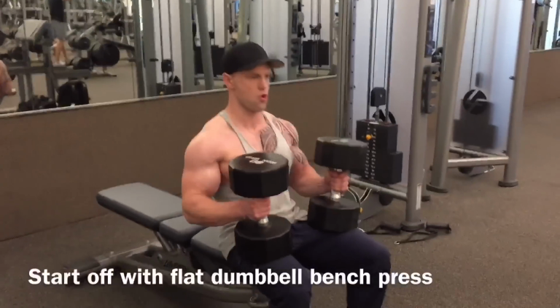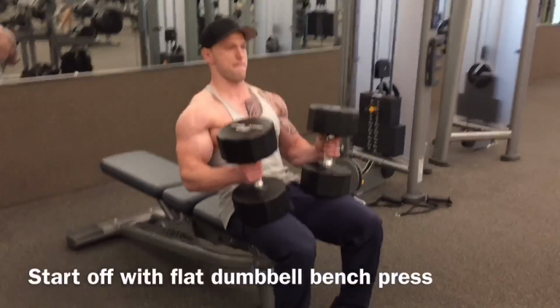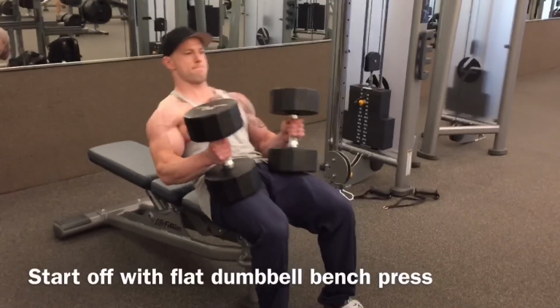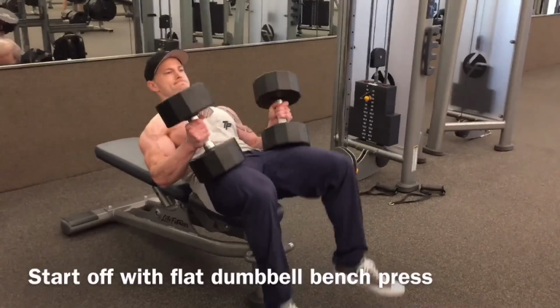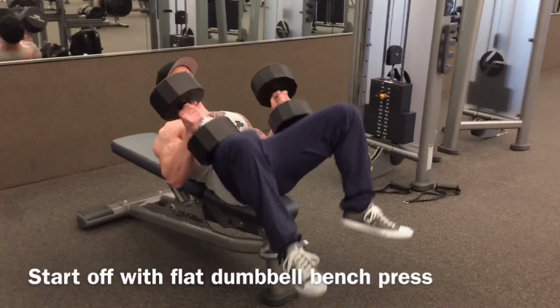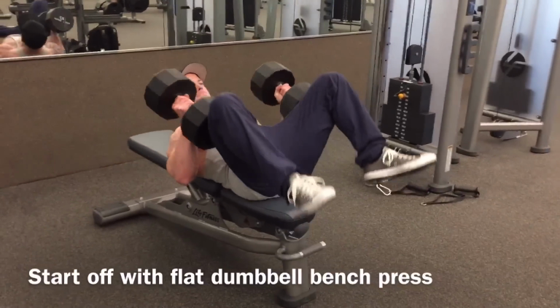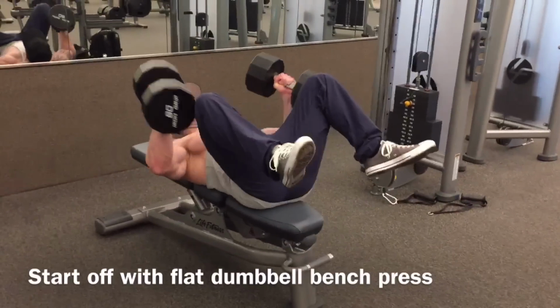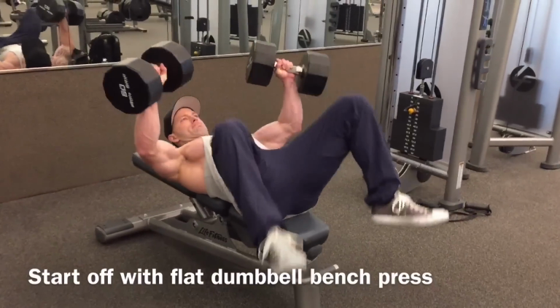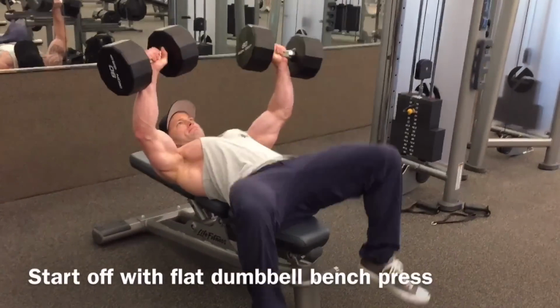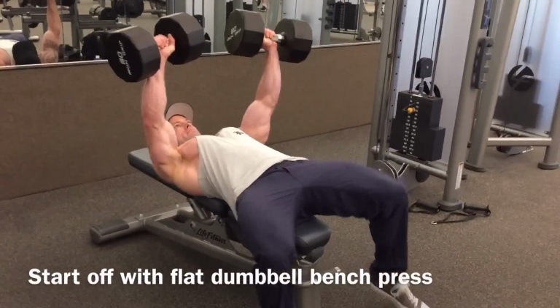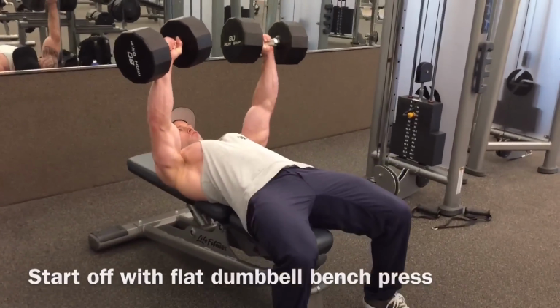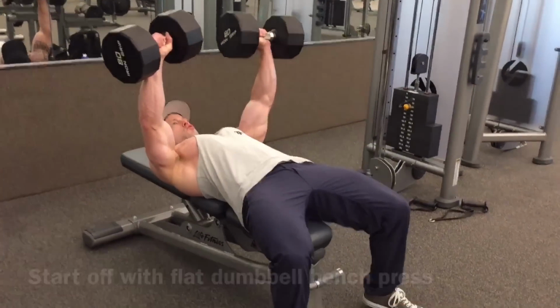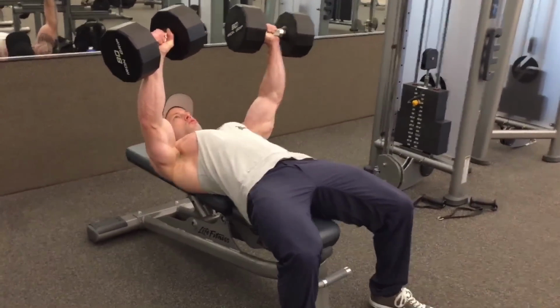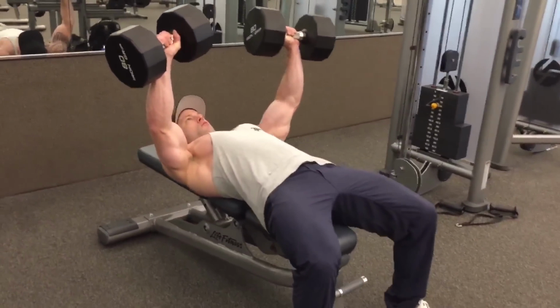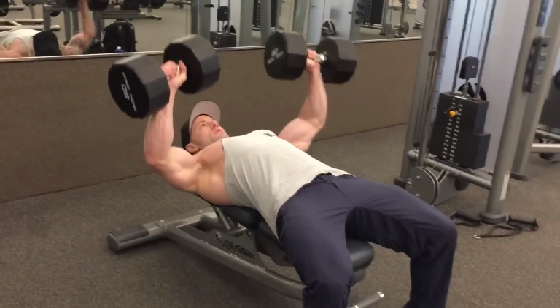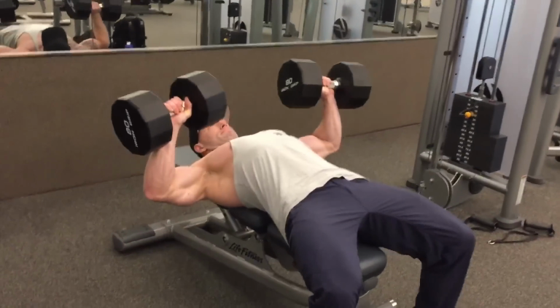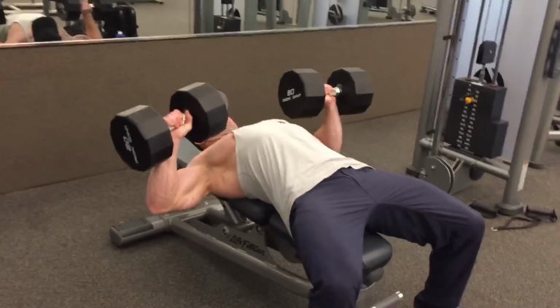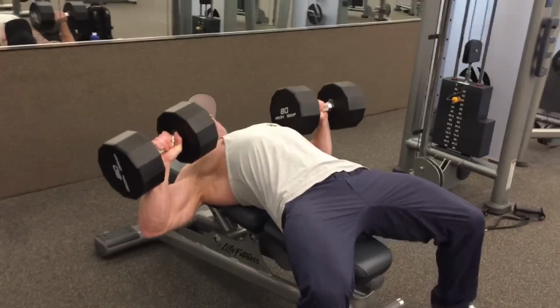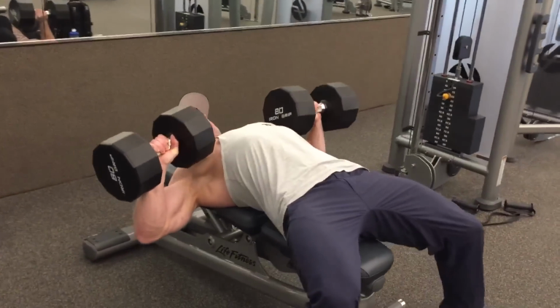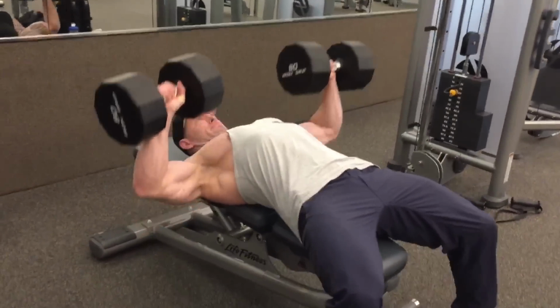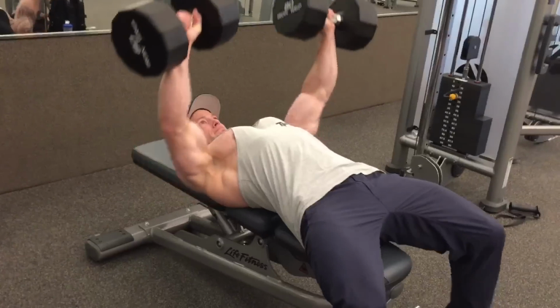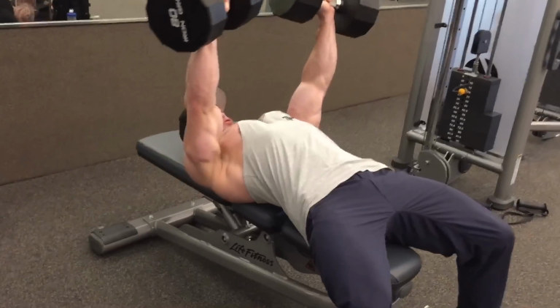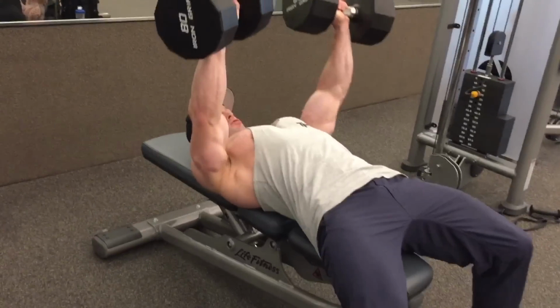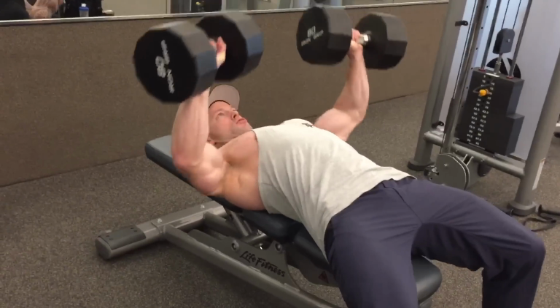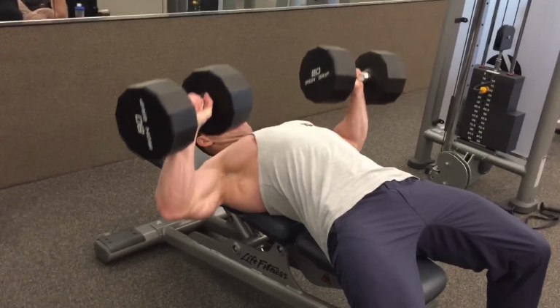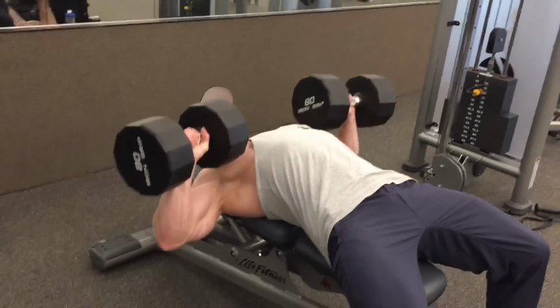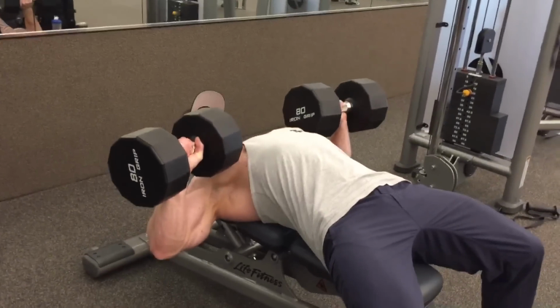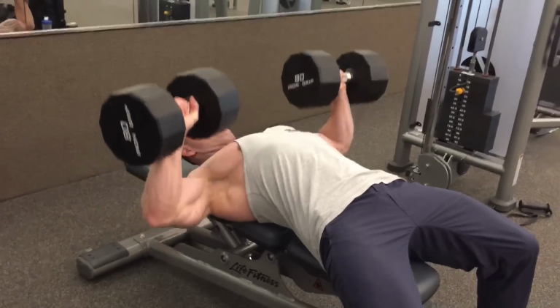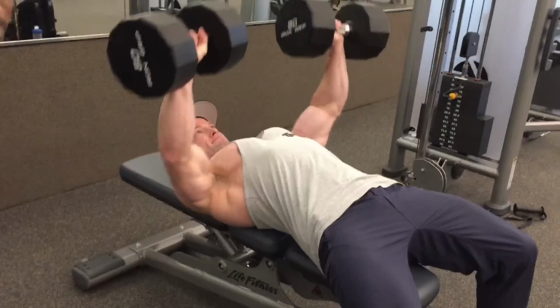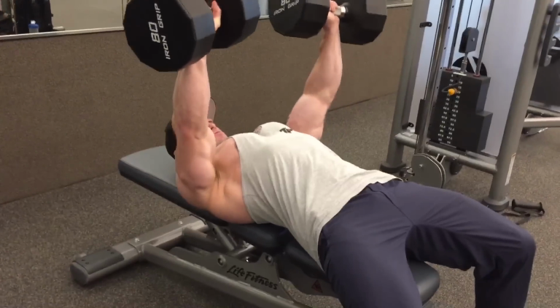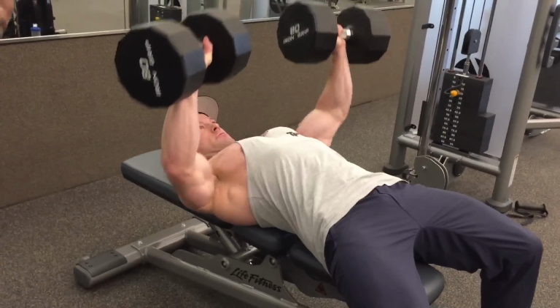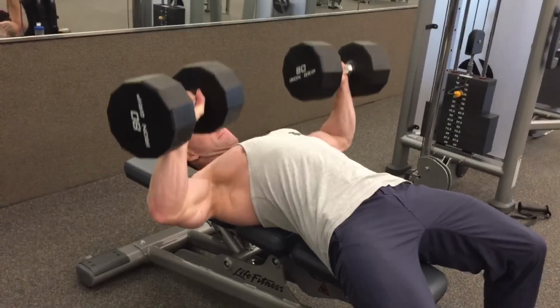So what is a superset? Typically a superset is one exercise performed immediately followed by another exercise, and then you rest. That will complete one set.